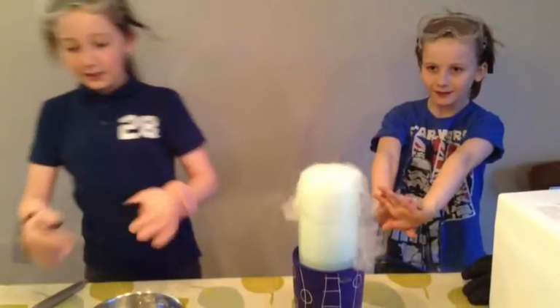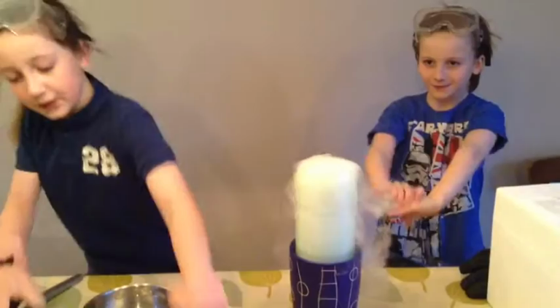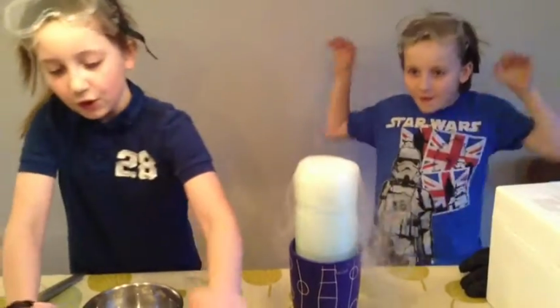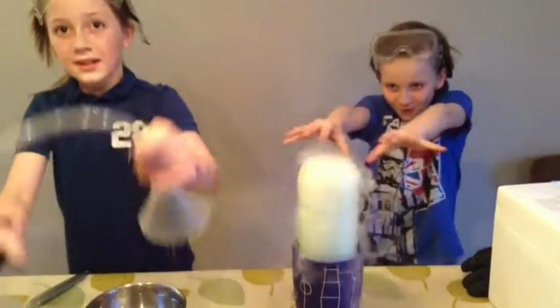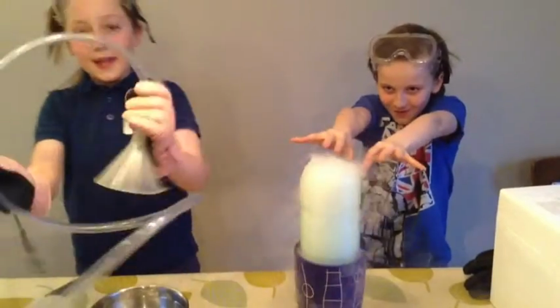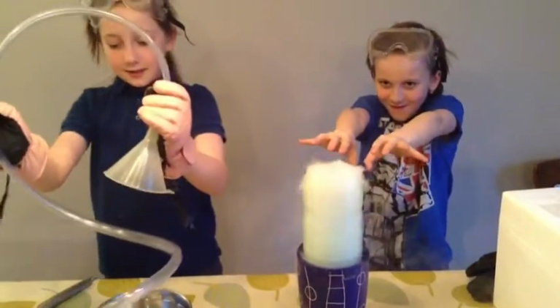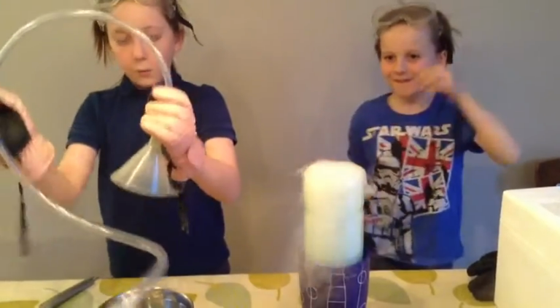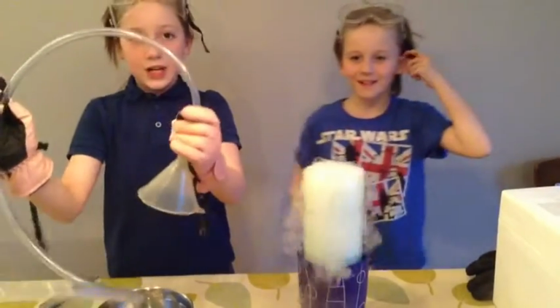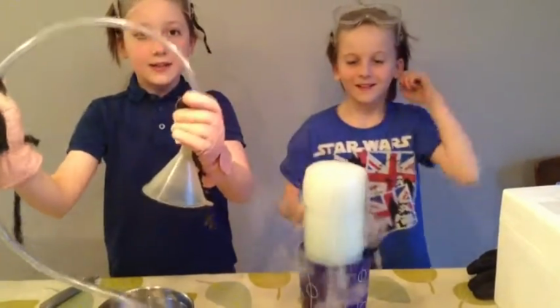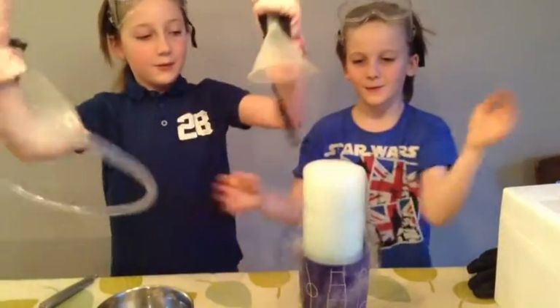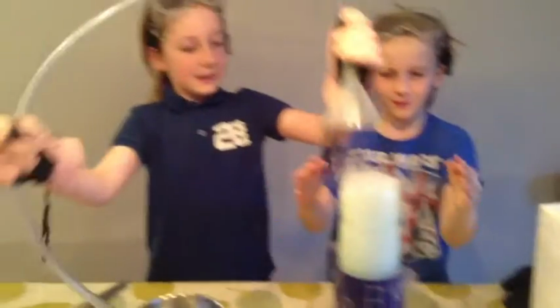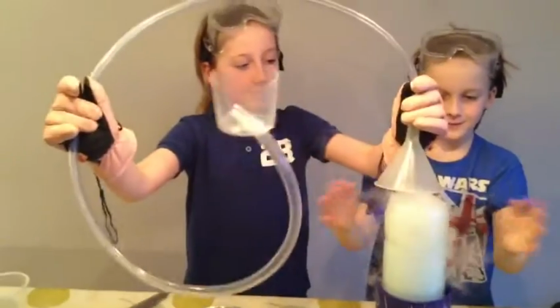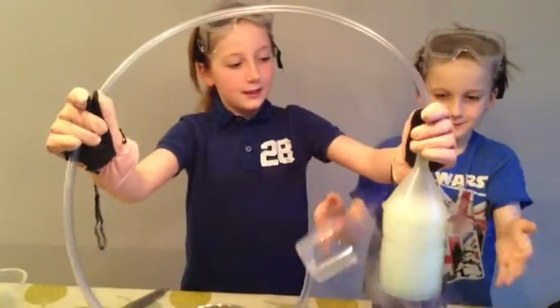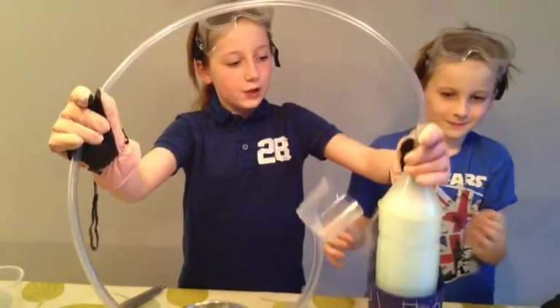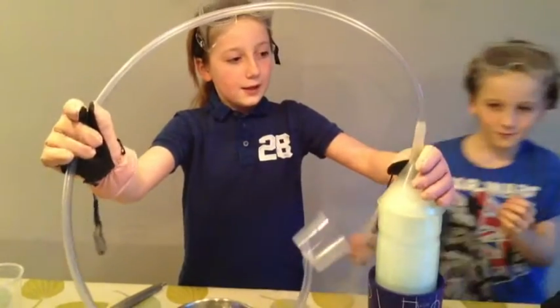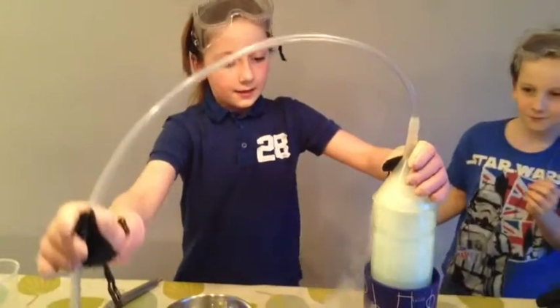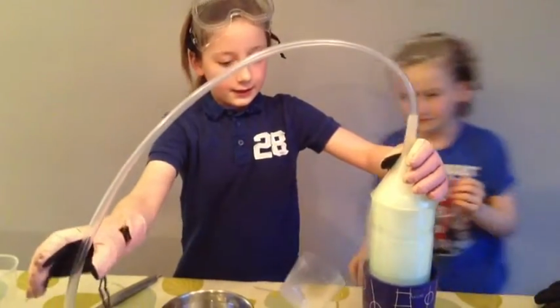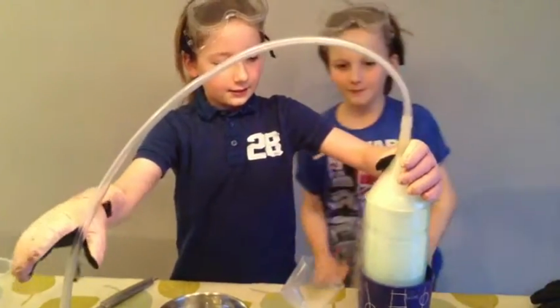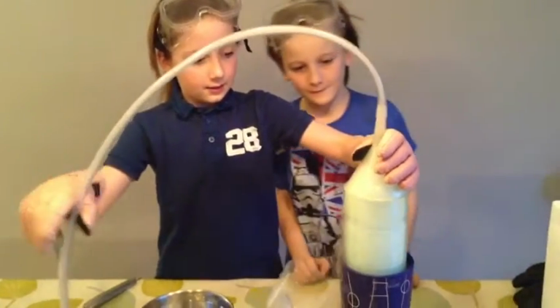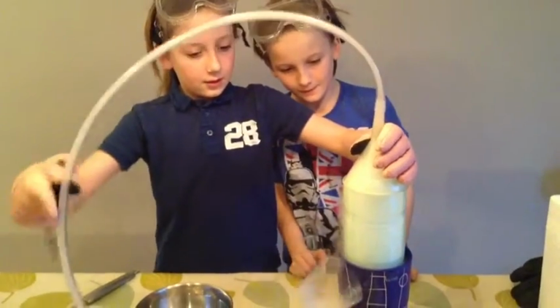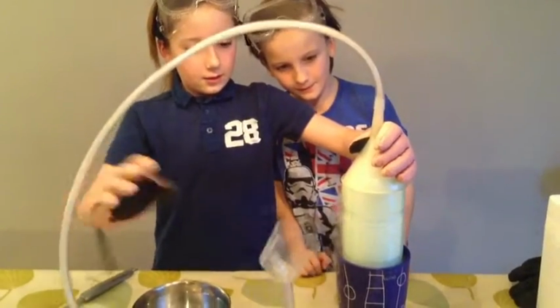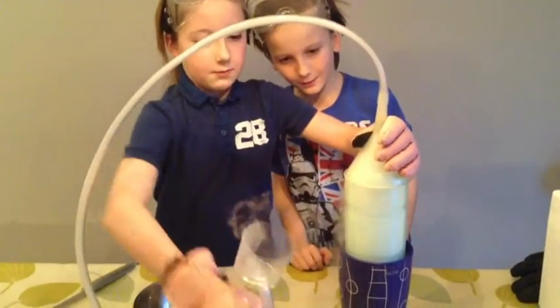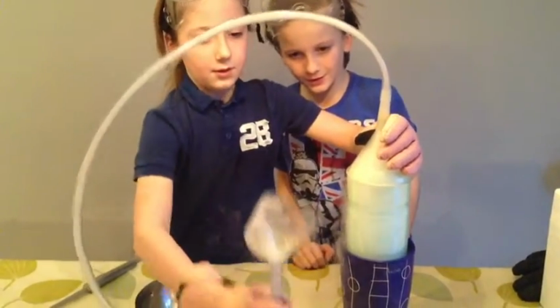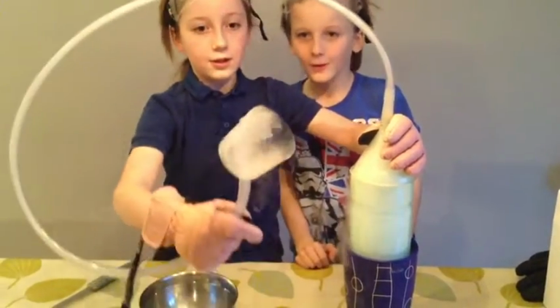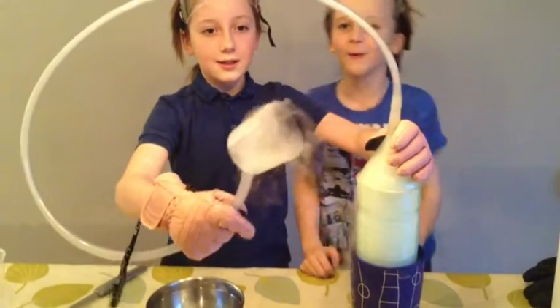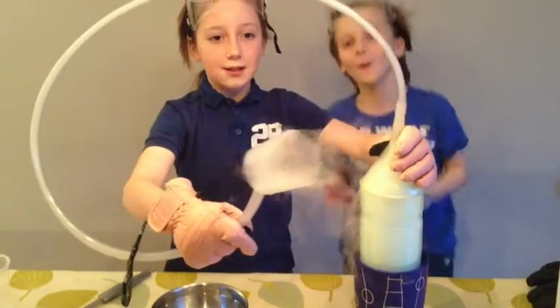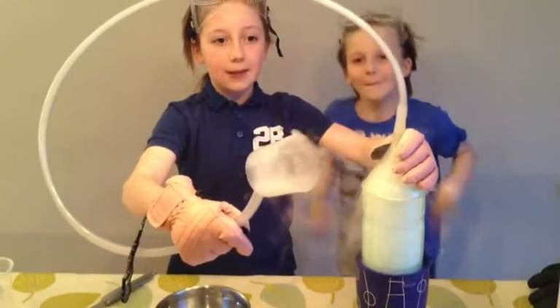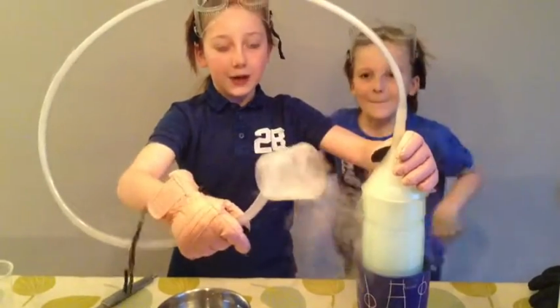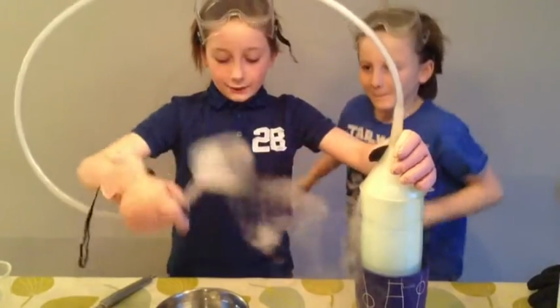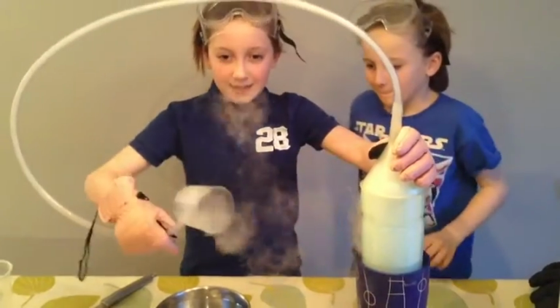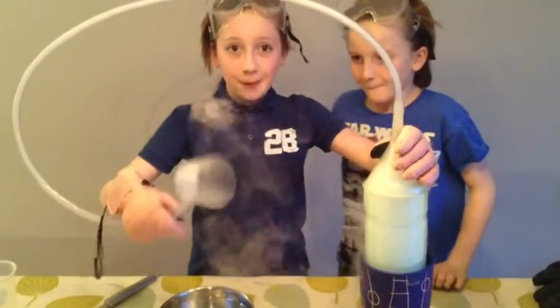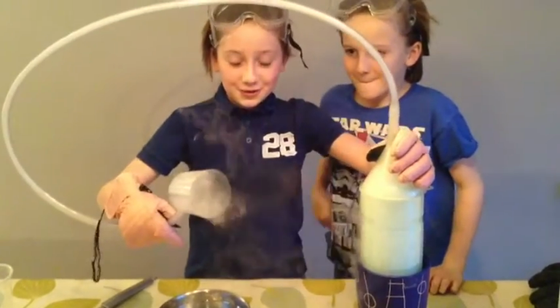Next we're going to use this, which is the thing we explained at the beginning — the funnel and the length of tubing. See how the CO2 is coming out there. But if we dip it in some bubble solution, it should come out as bubbles.